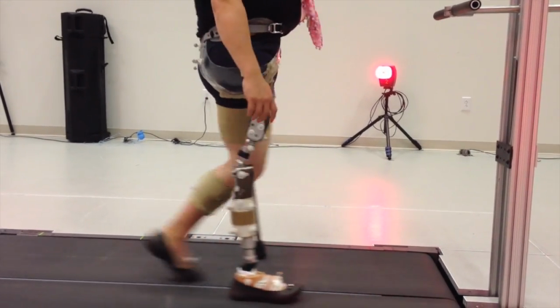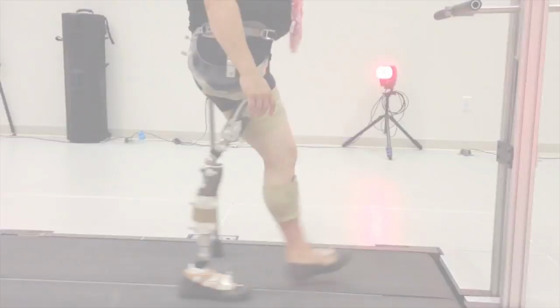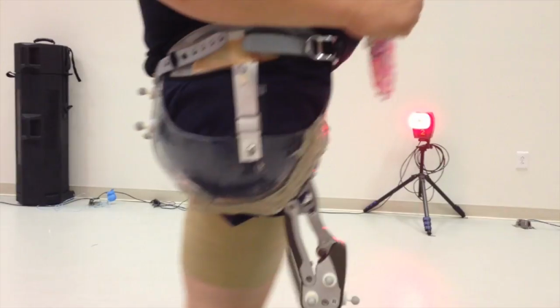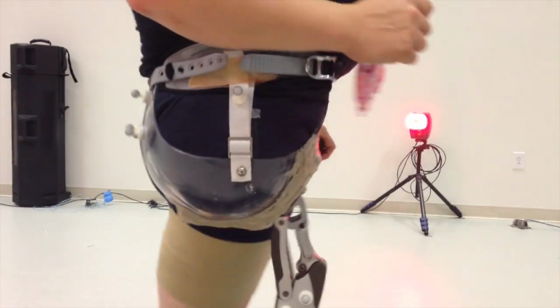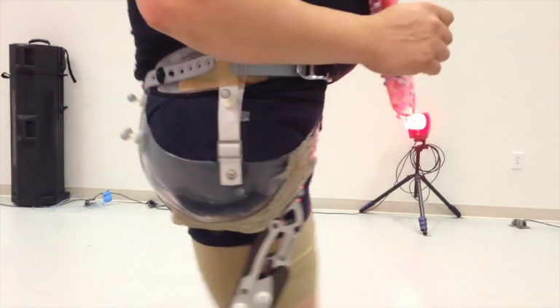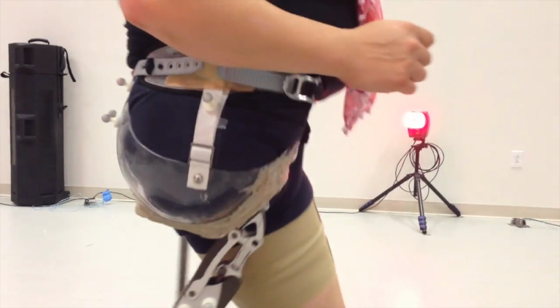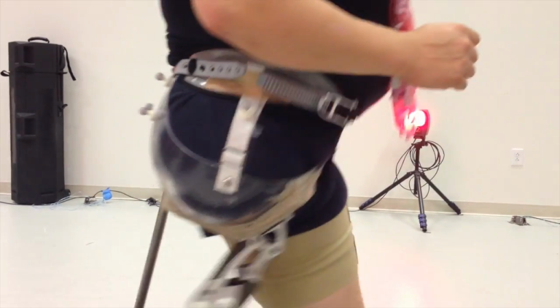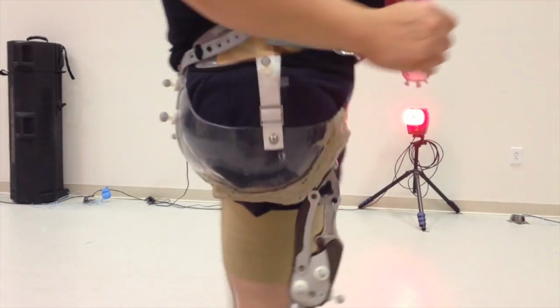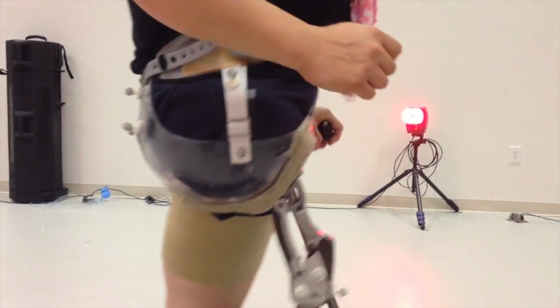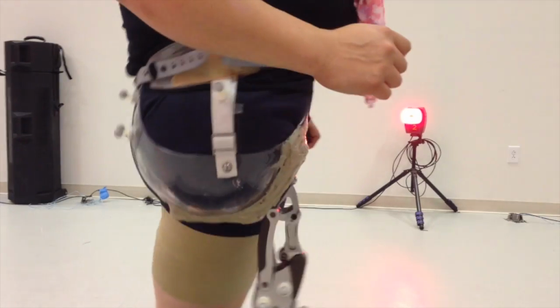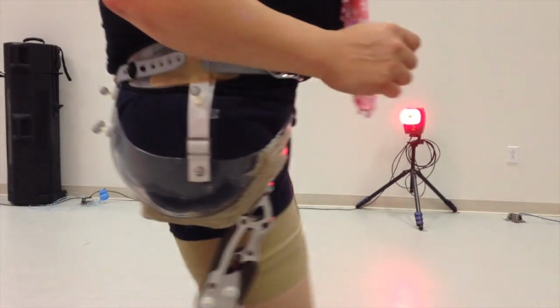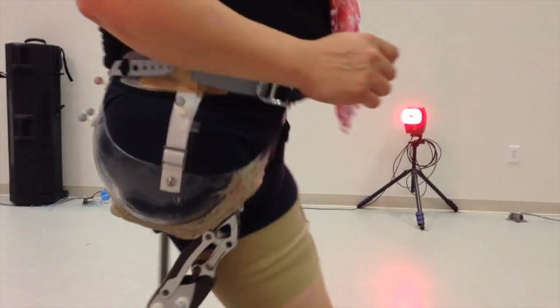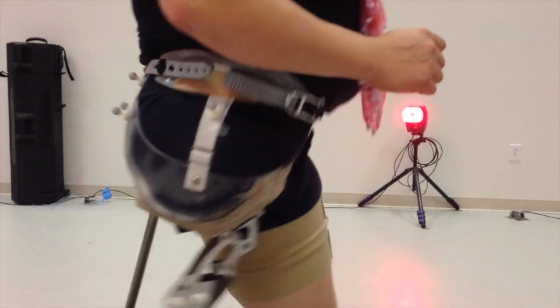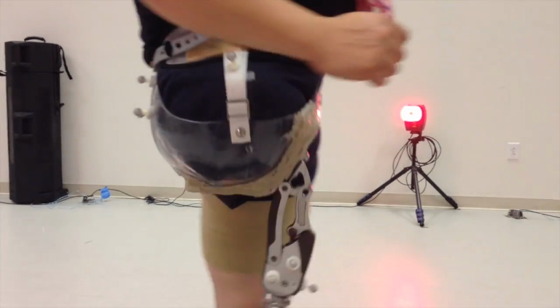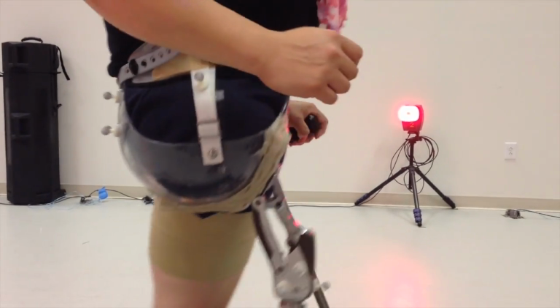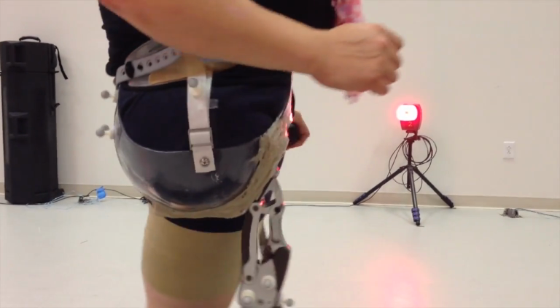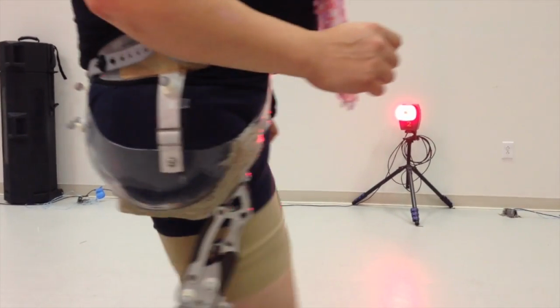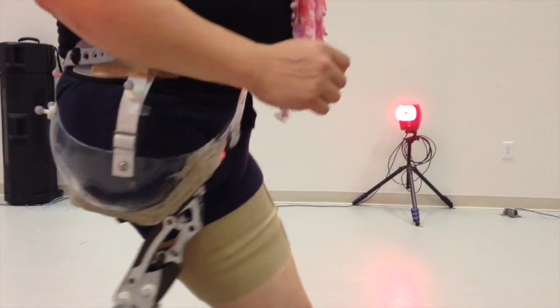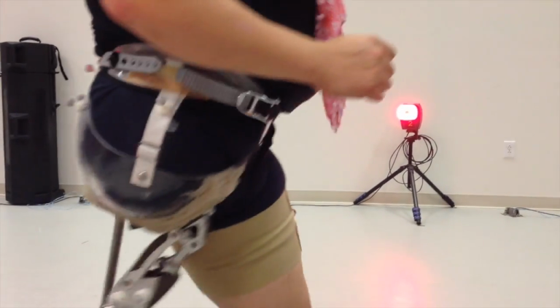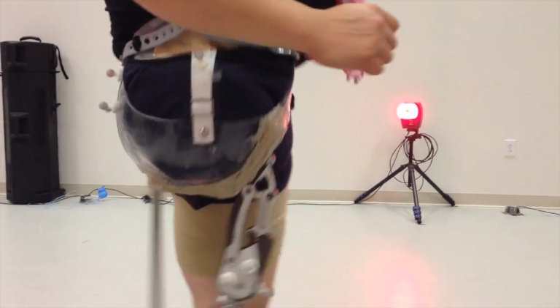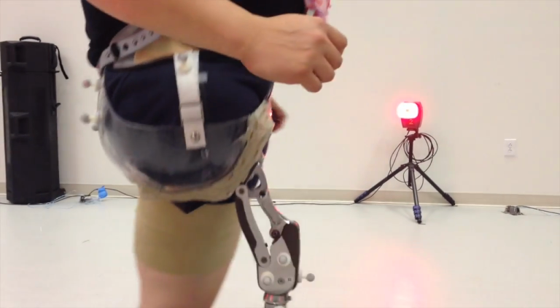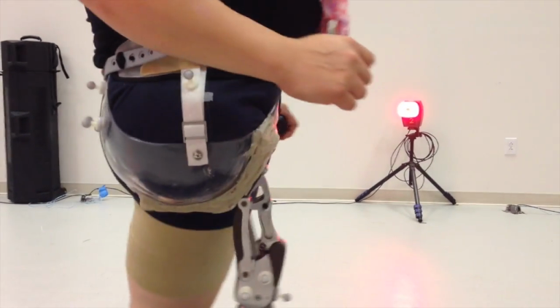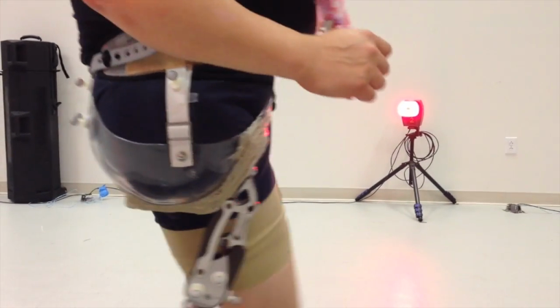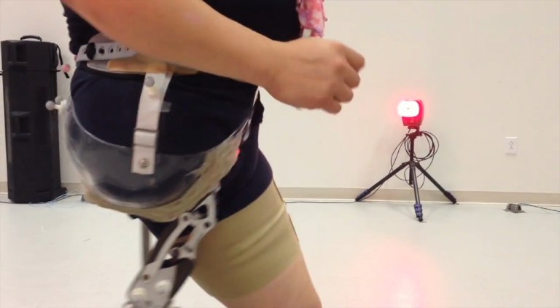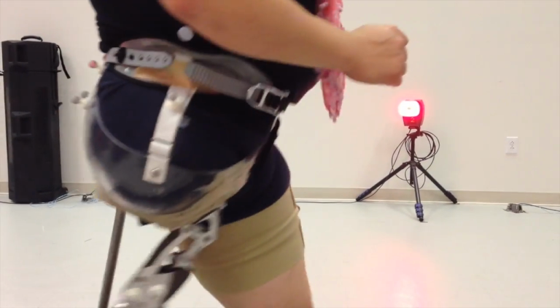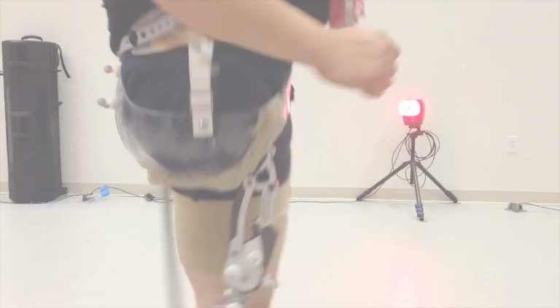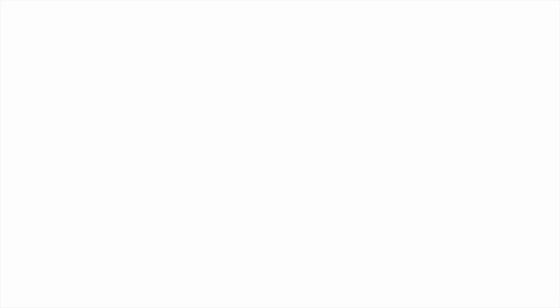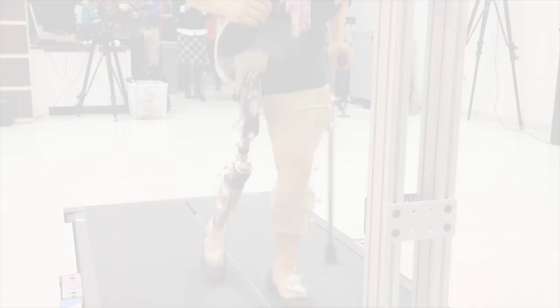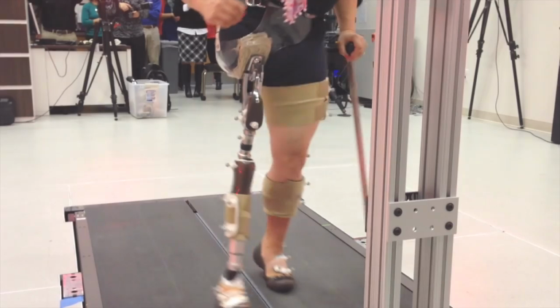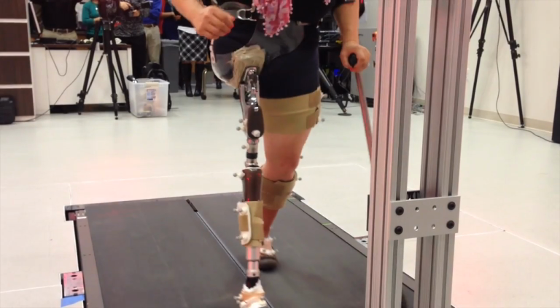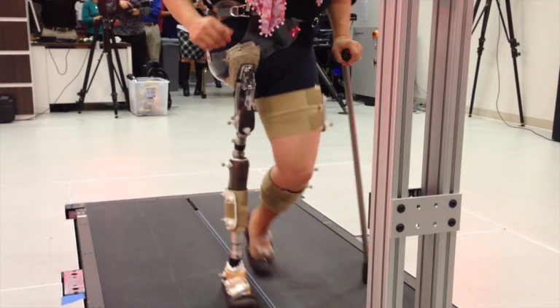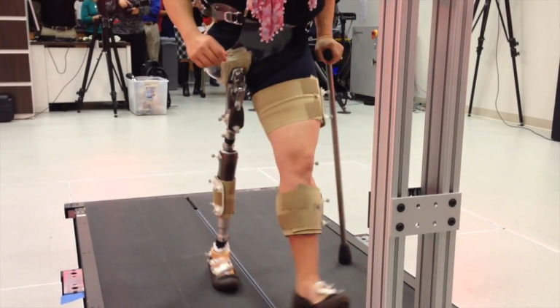You can see how the socket holds on incredibly well with no pistoning. She felt far more secure in the socket than in any other she had previously worn.